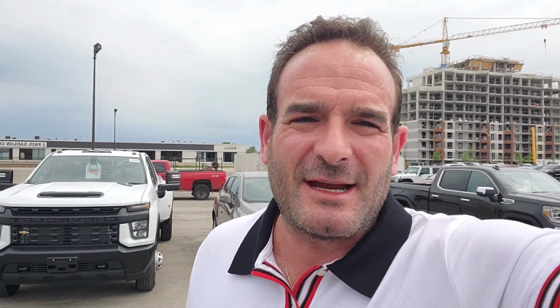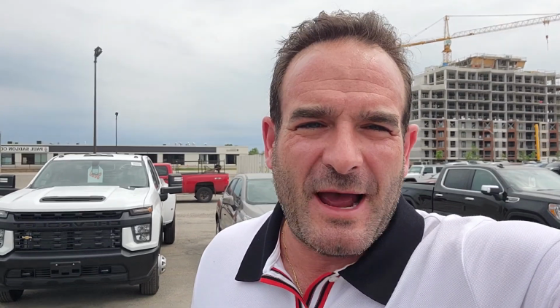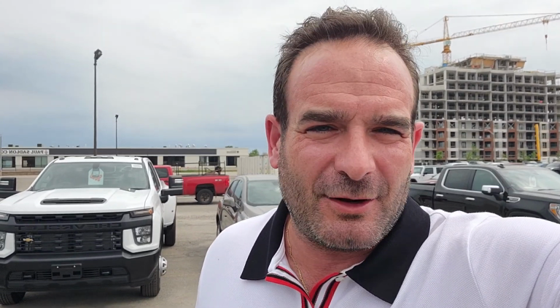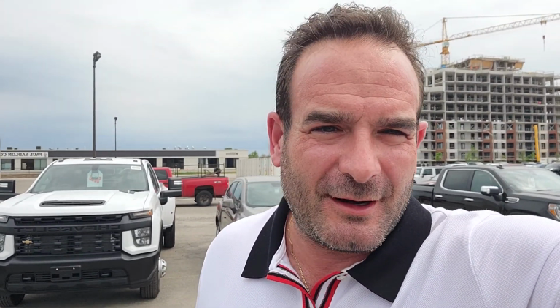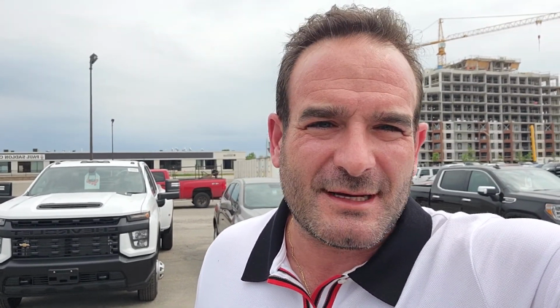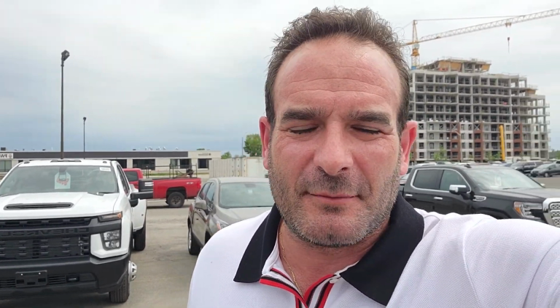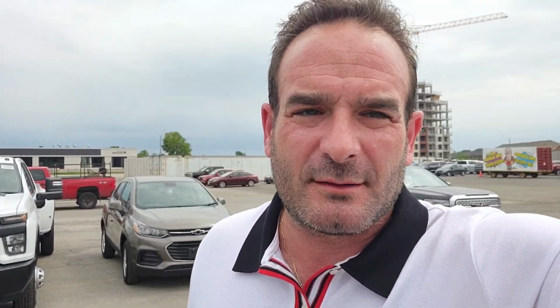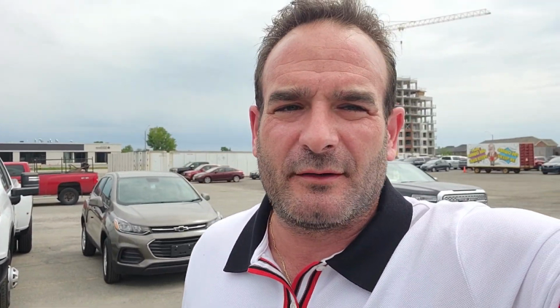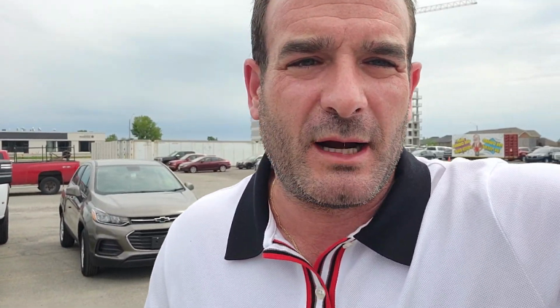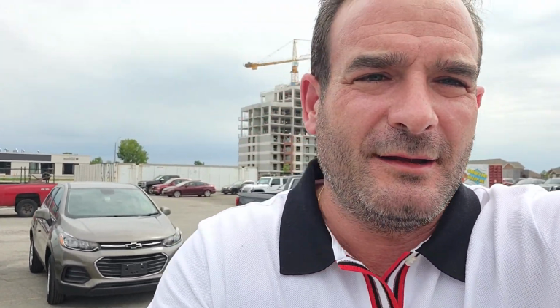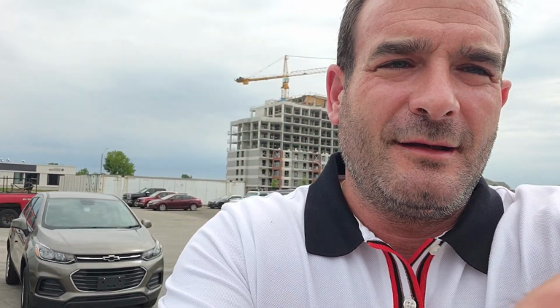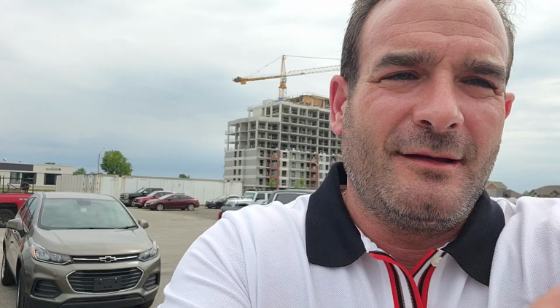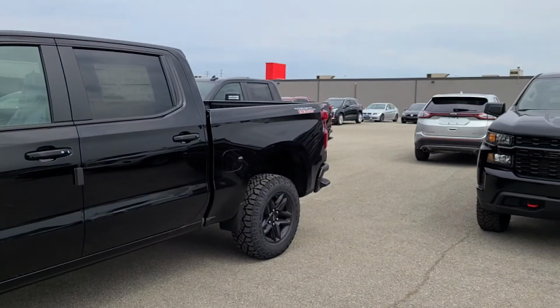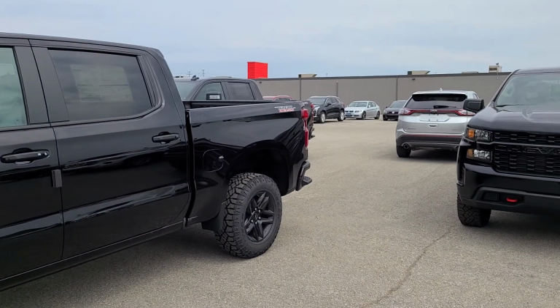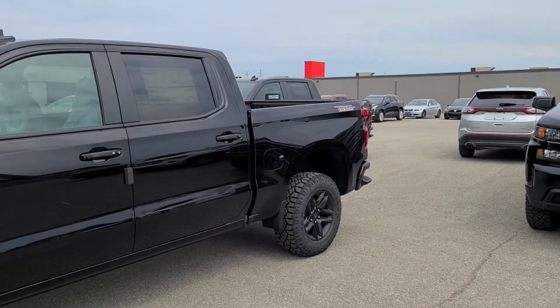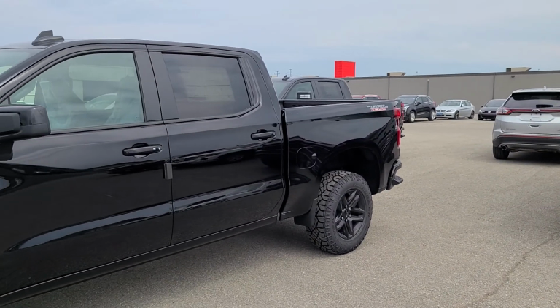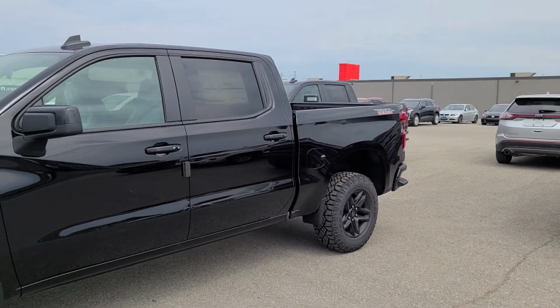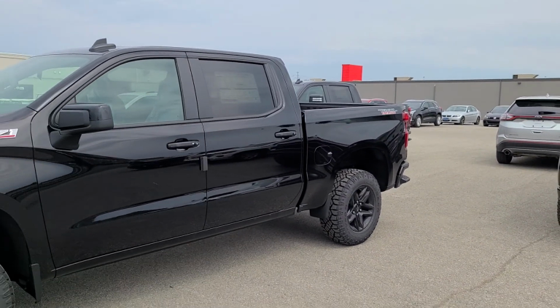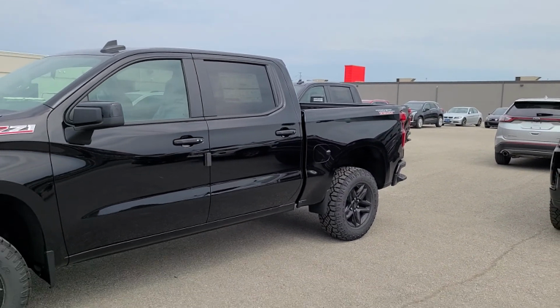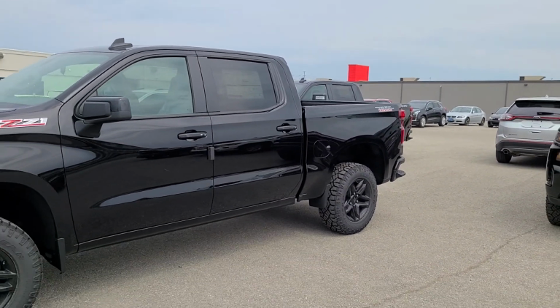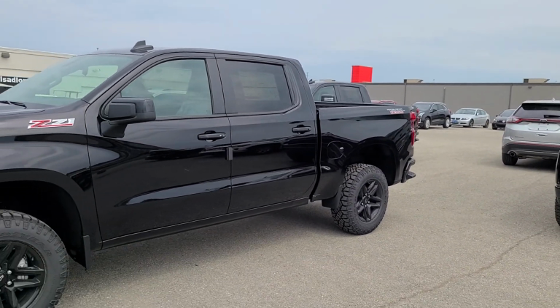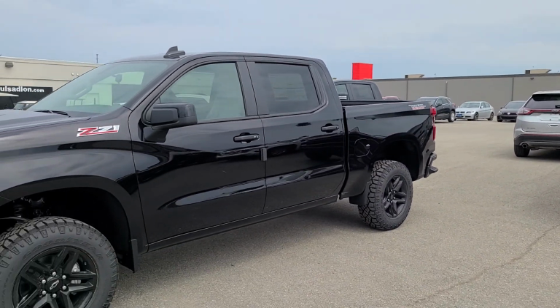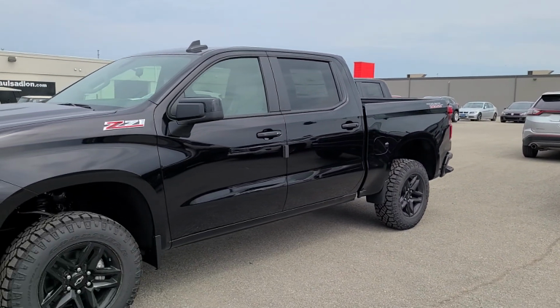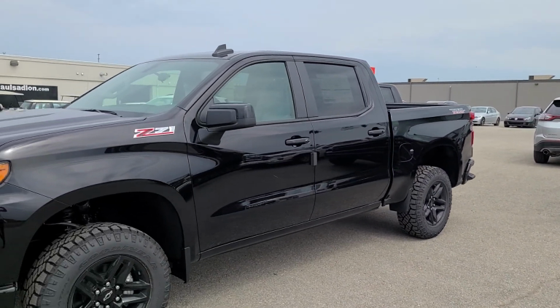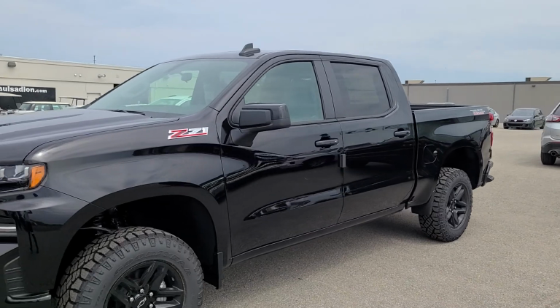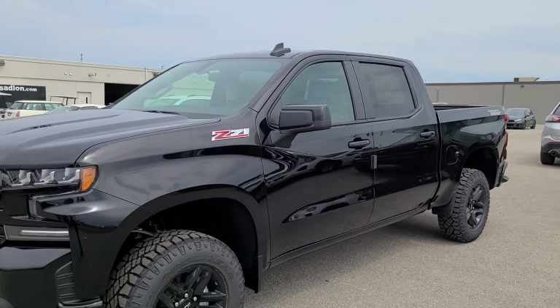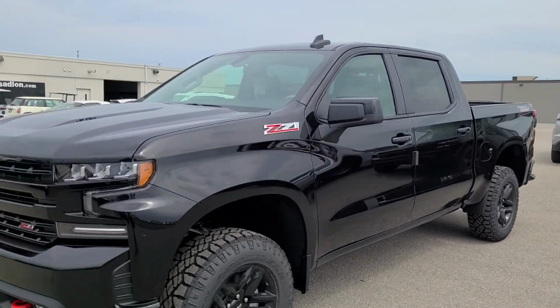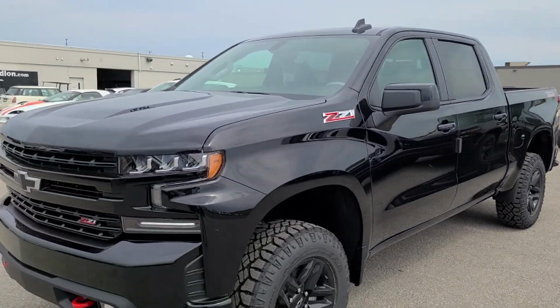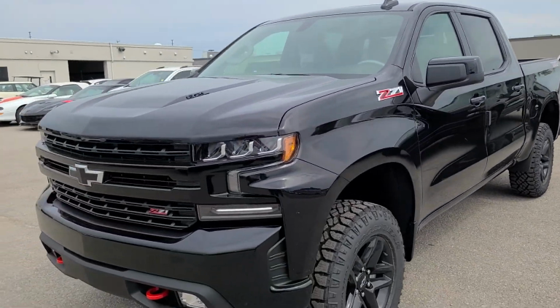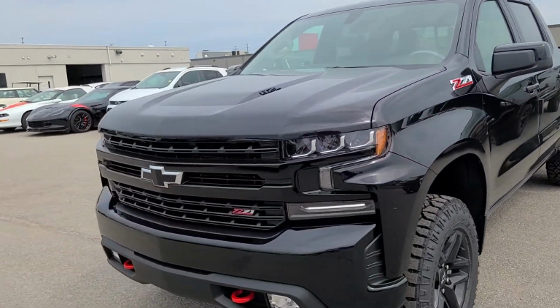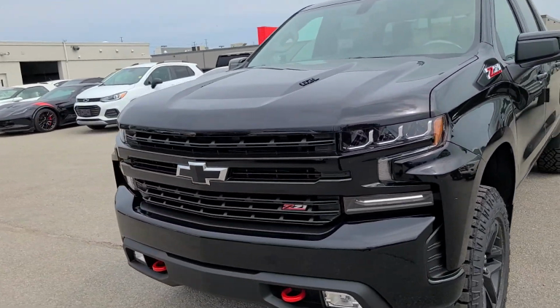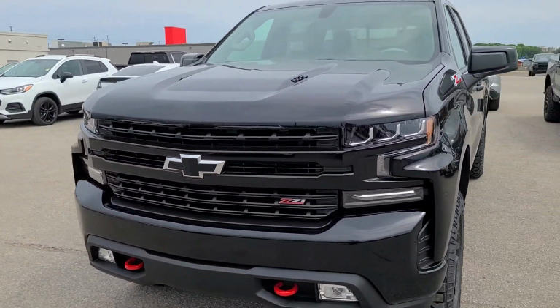Spencer, it's Matt Stone here at Paul Sadlin Motors in beautiful Barrie. Look what just came off the truck — a 2021 LT Trail Boss Midnight Edition Z71.